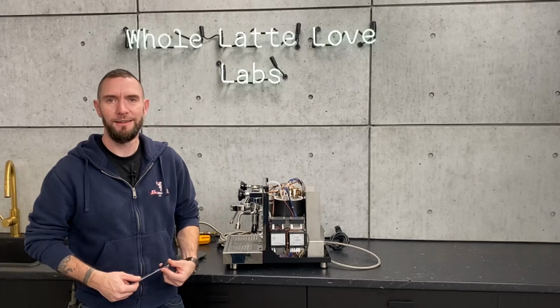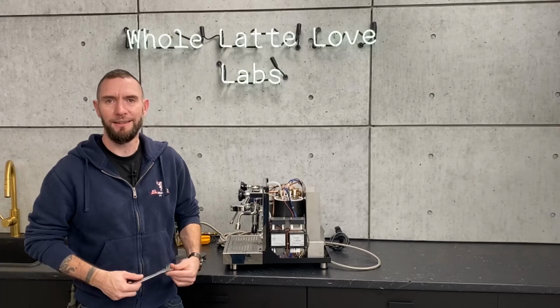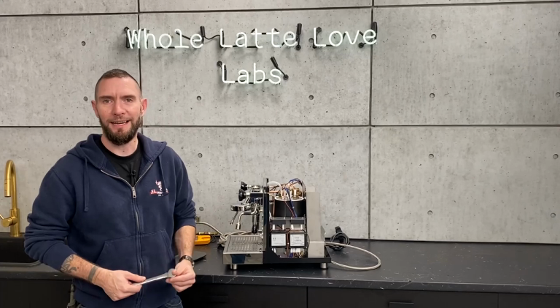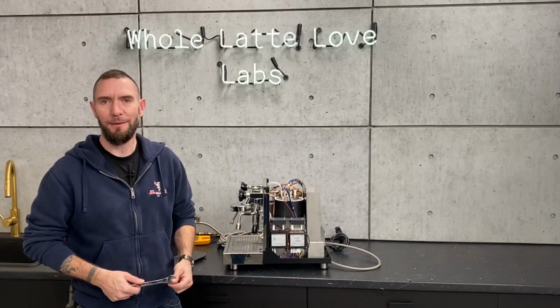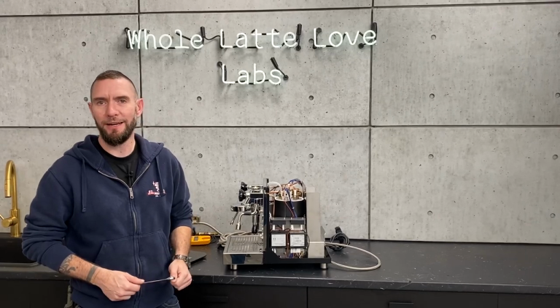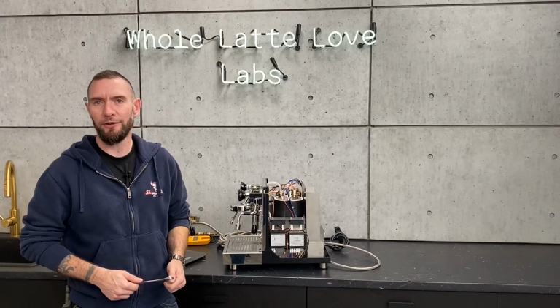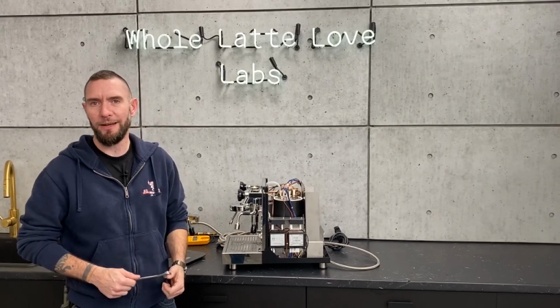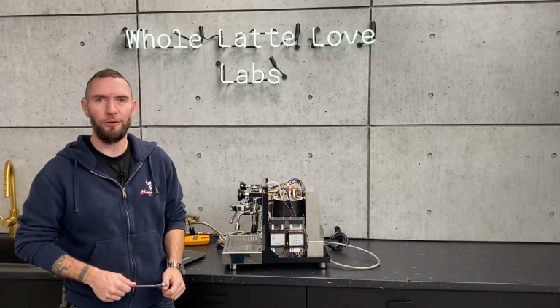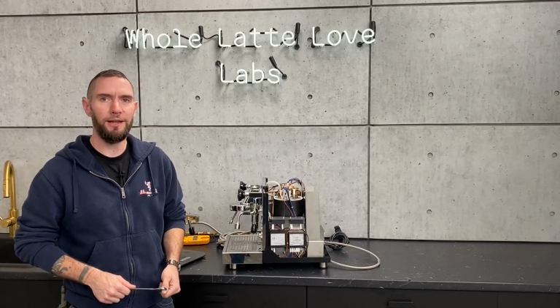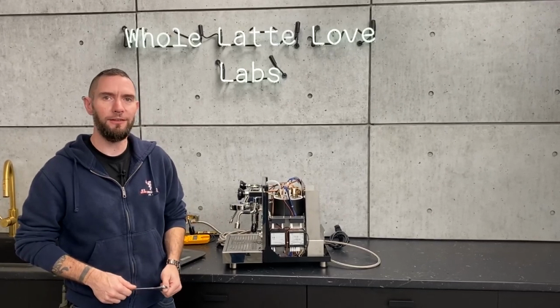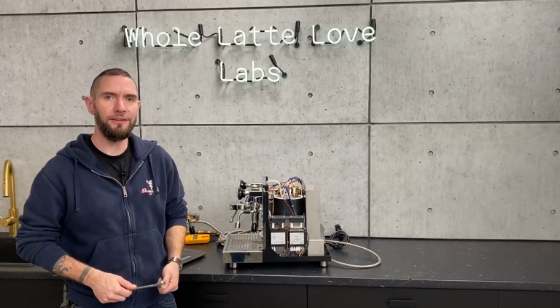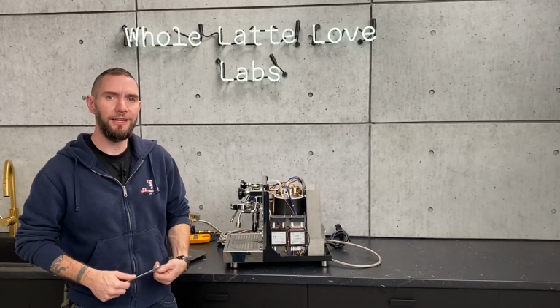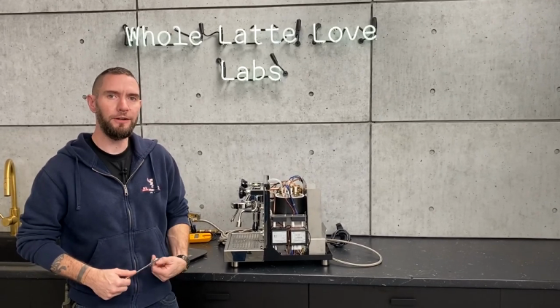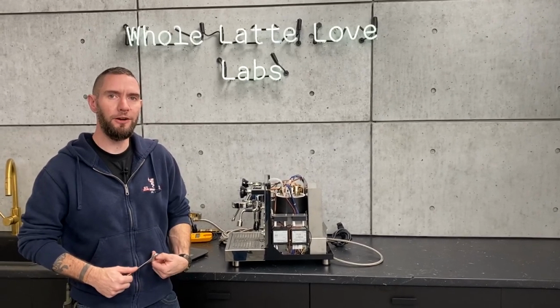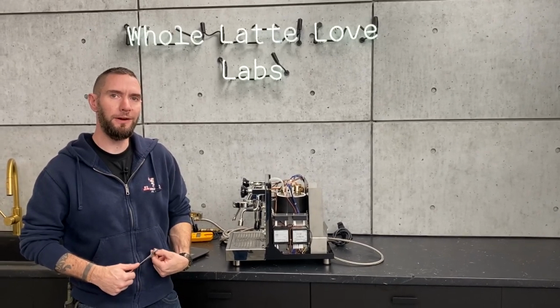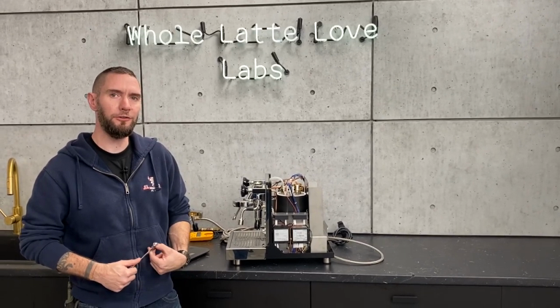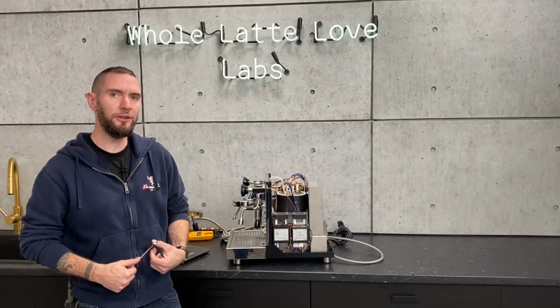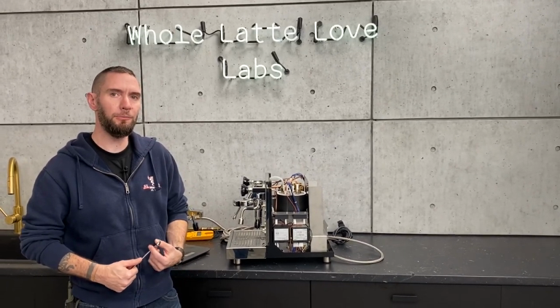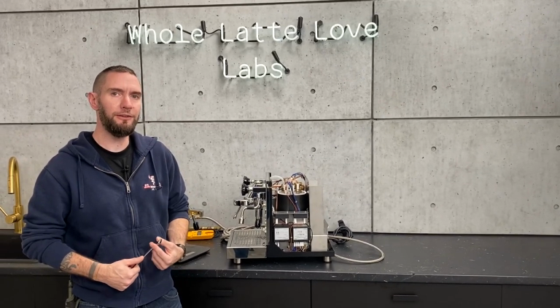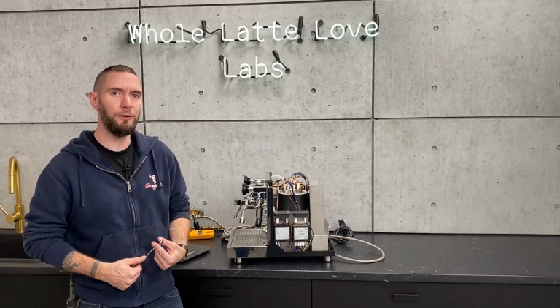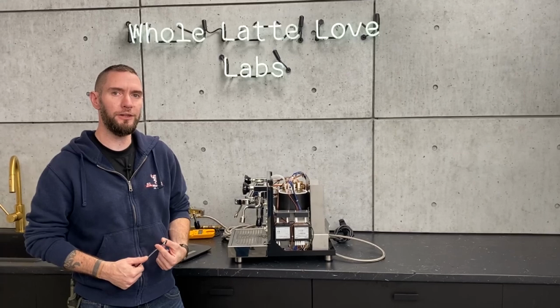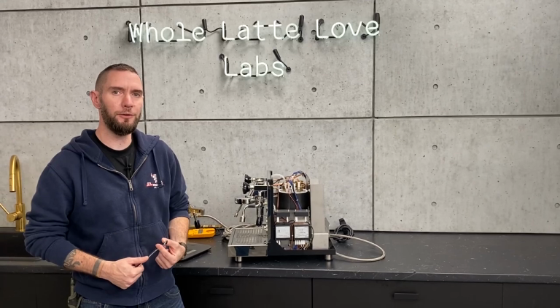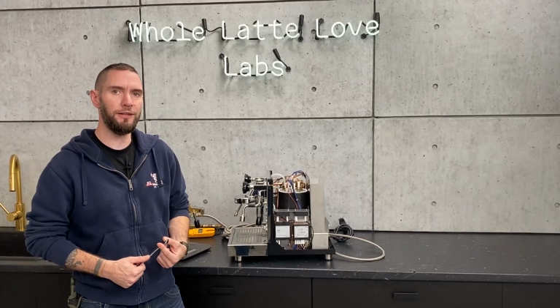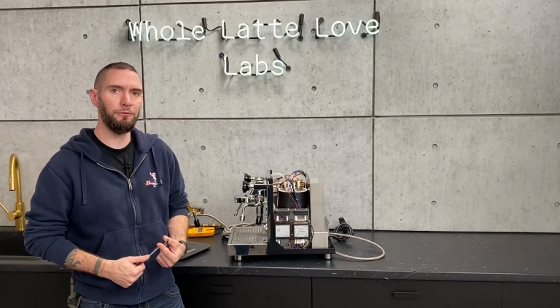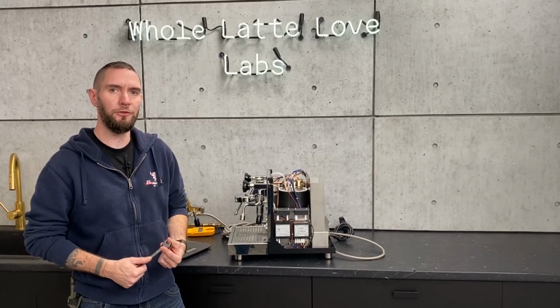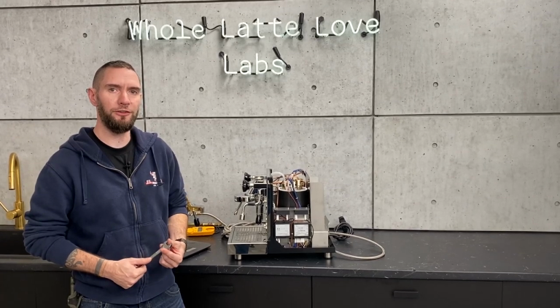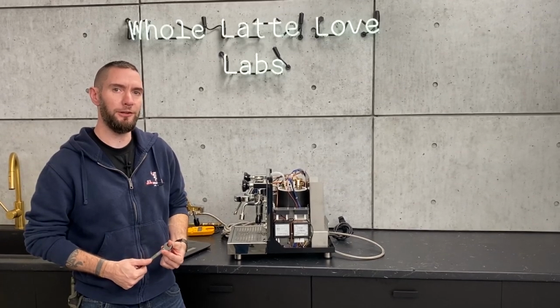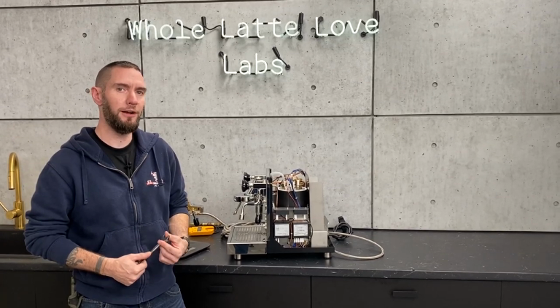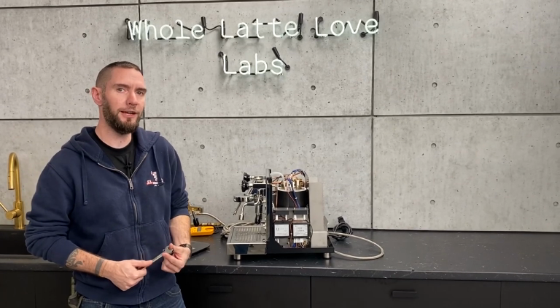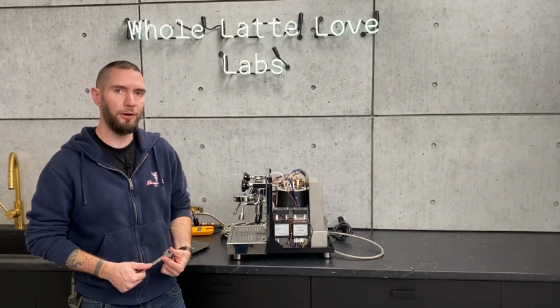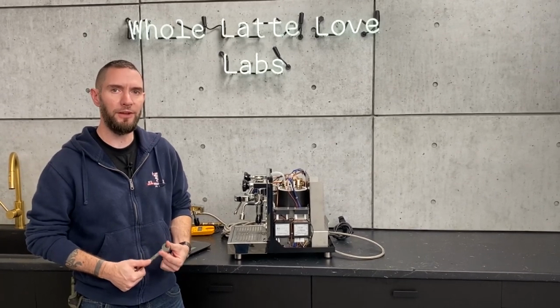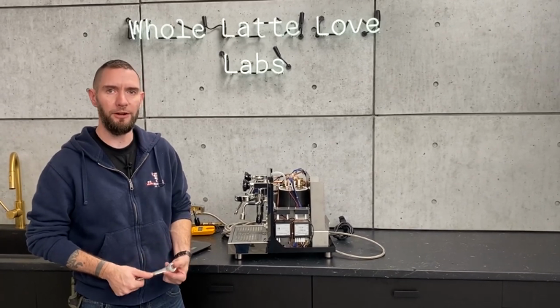Hi, I'm Brian, service manager at Whole Latte Love, and today we're going to talk about adjusting your pre-infusion using the brew switch on your Profitech Pro 700.